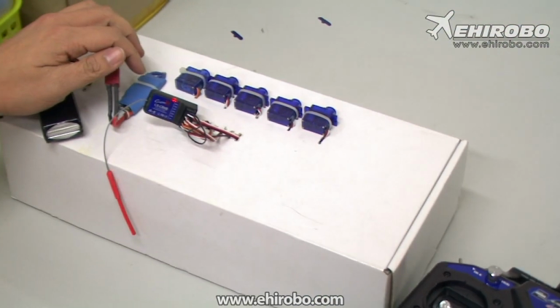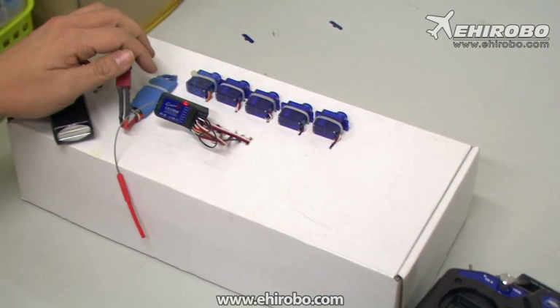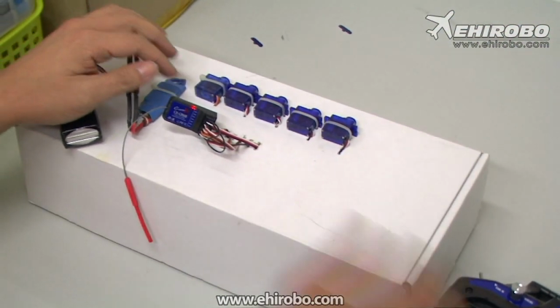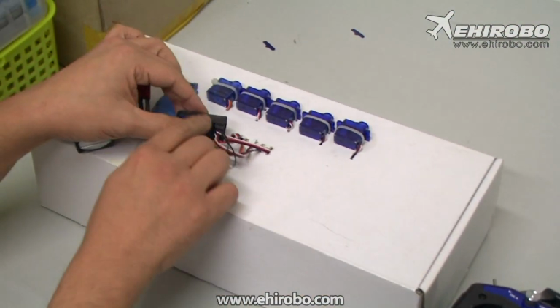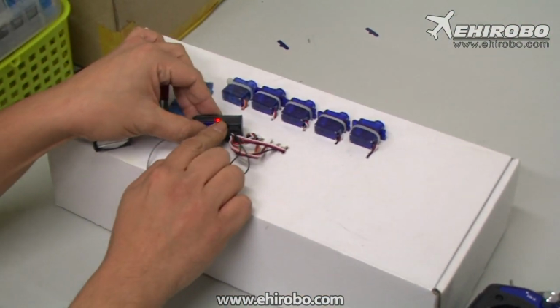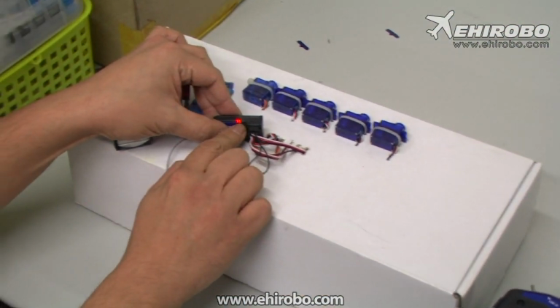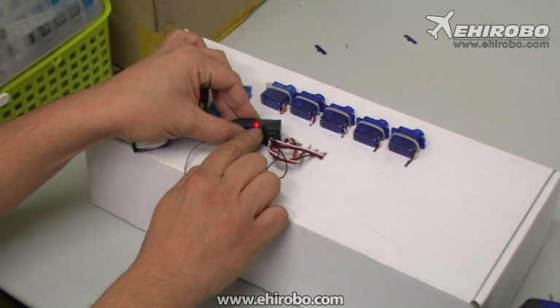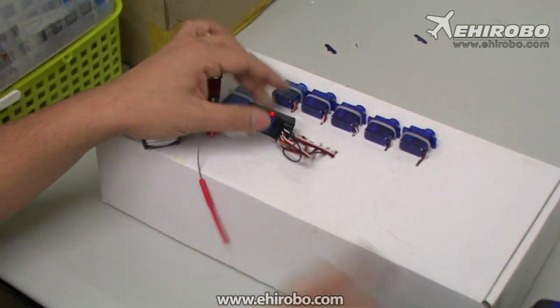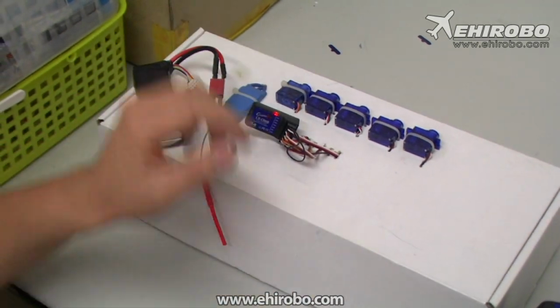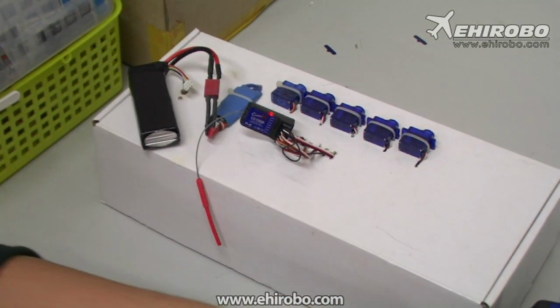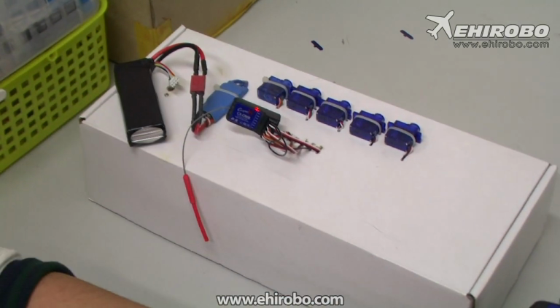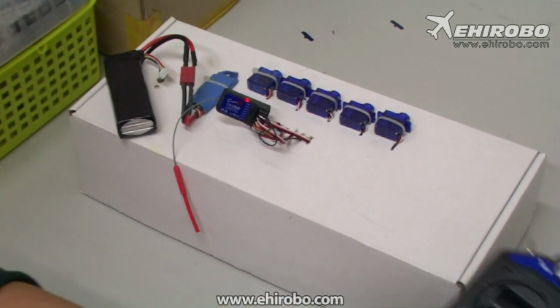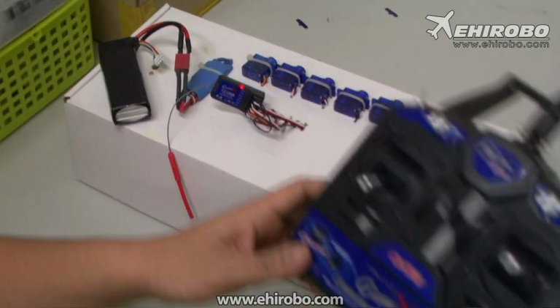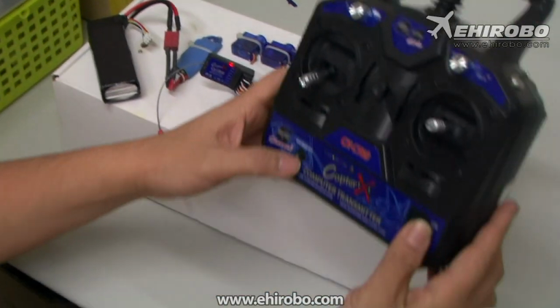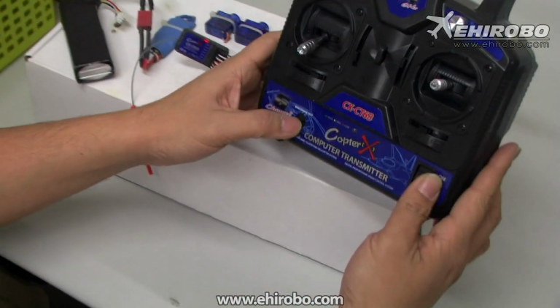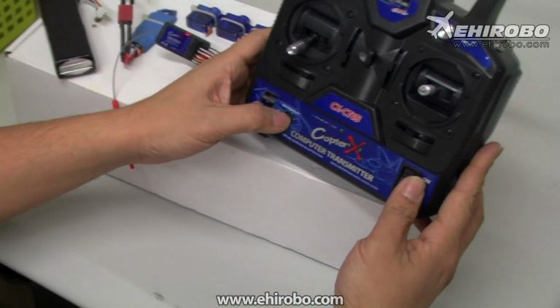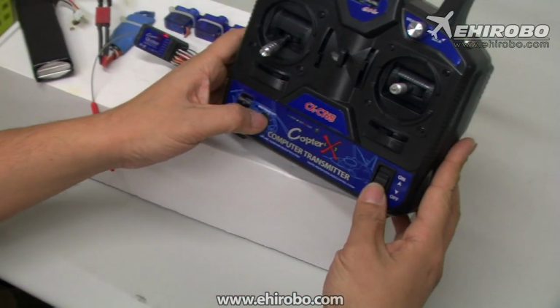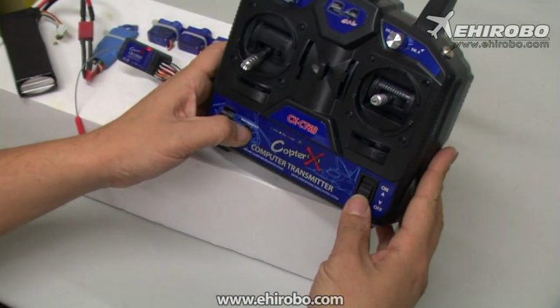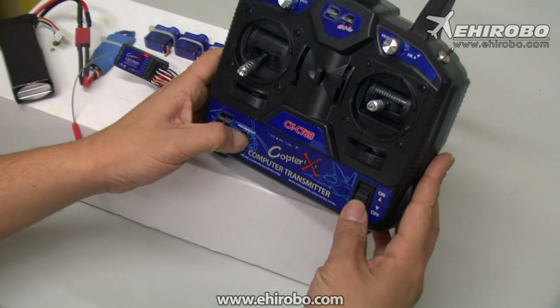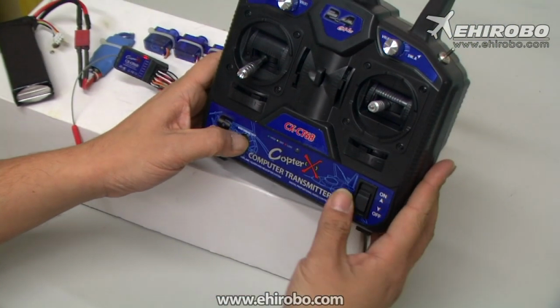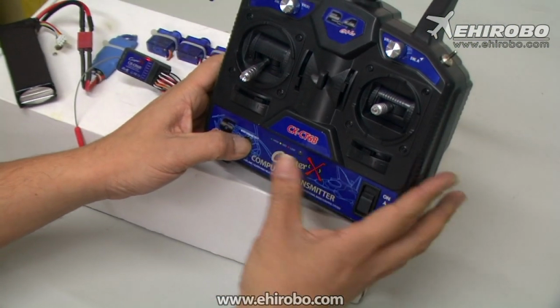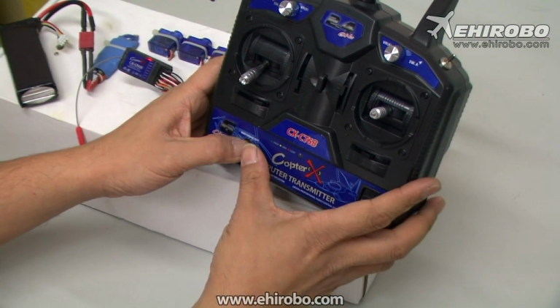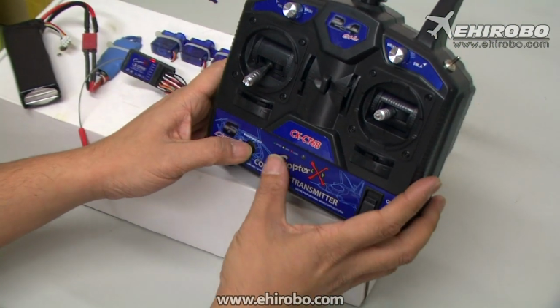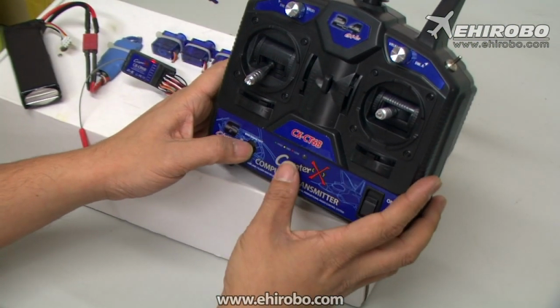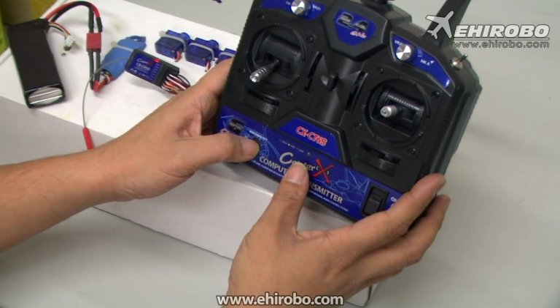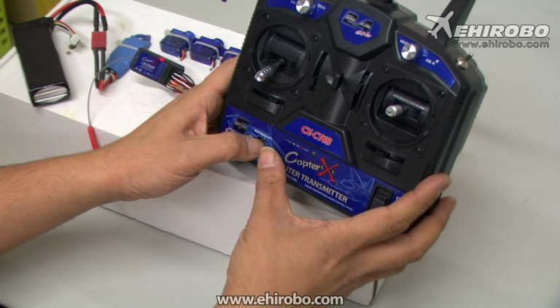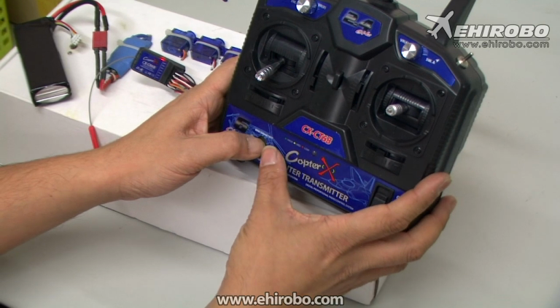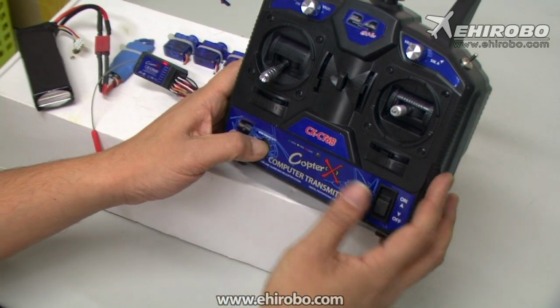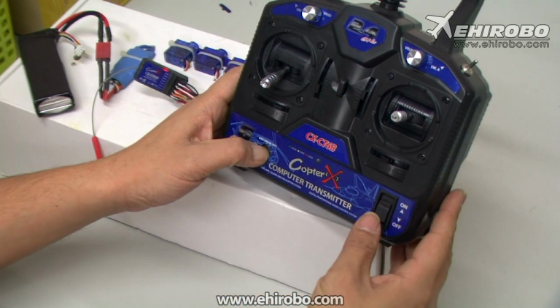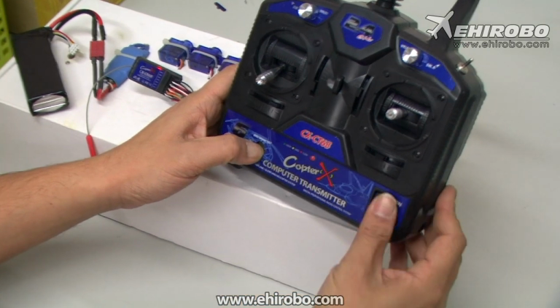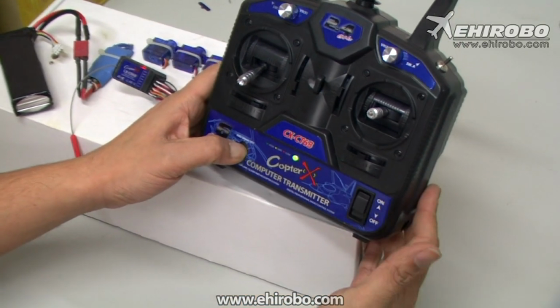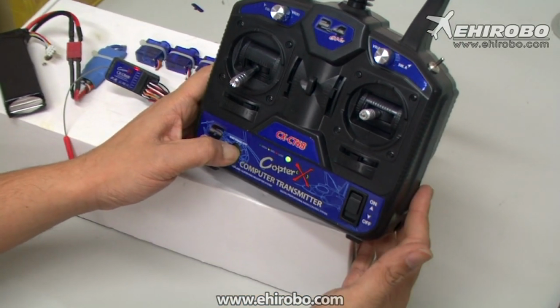If it keeps flashing, turn it off and turn it back on again with the binding button held like this.